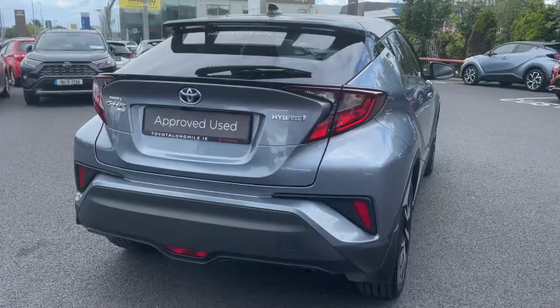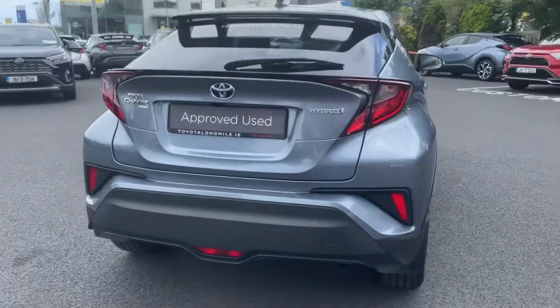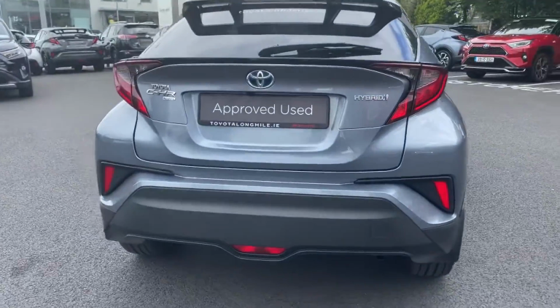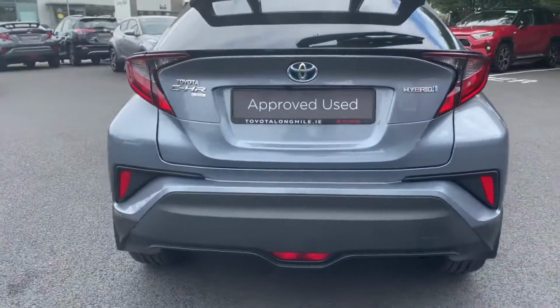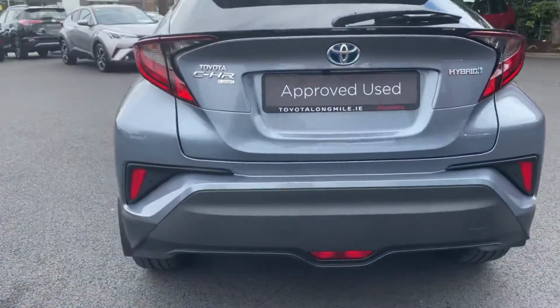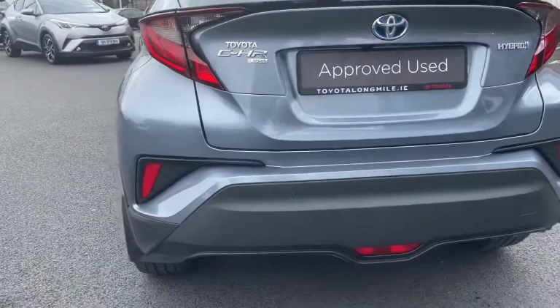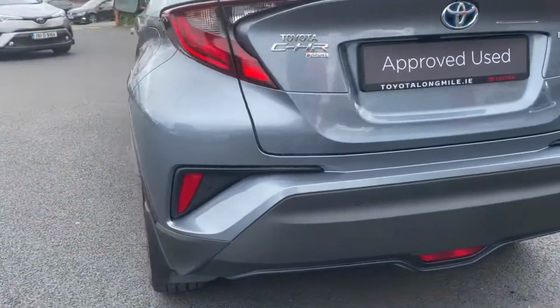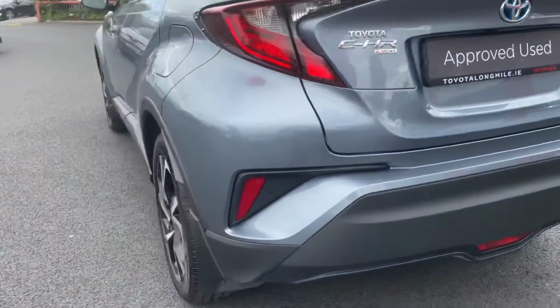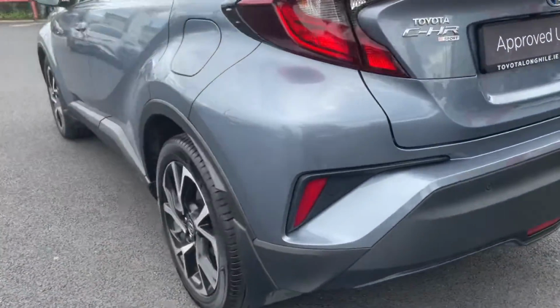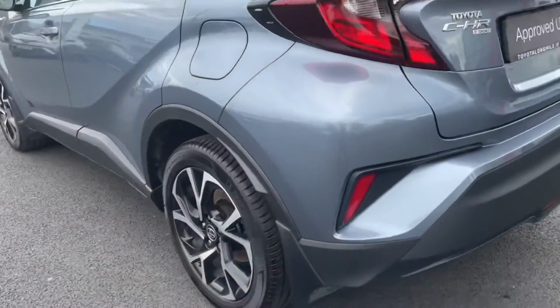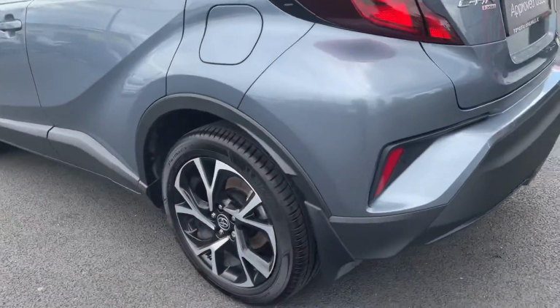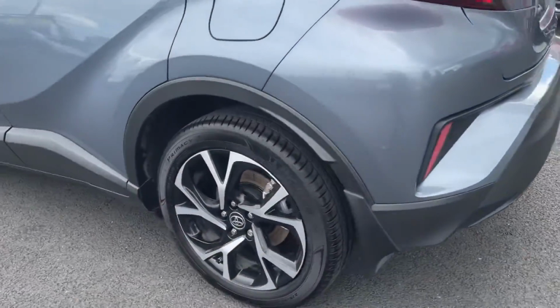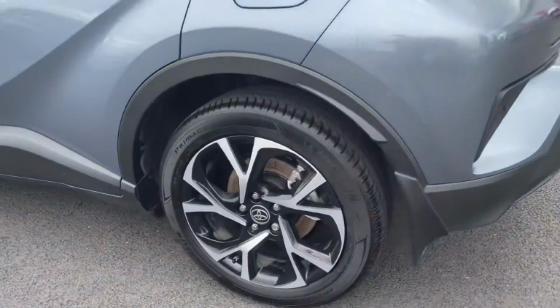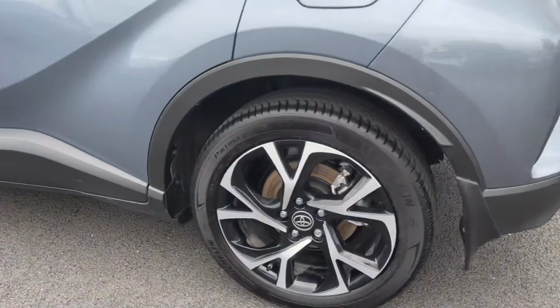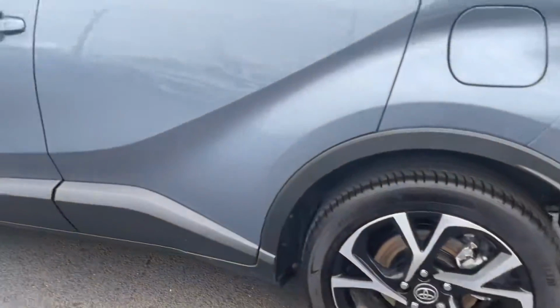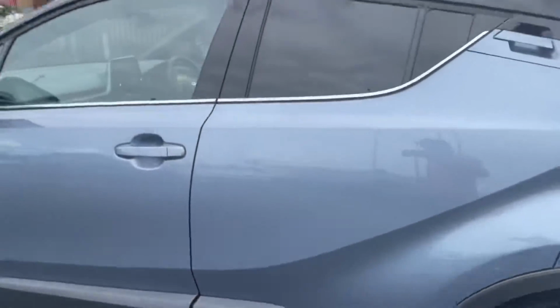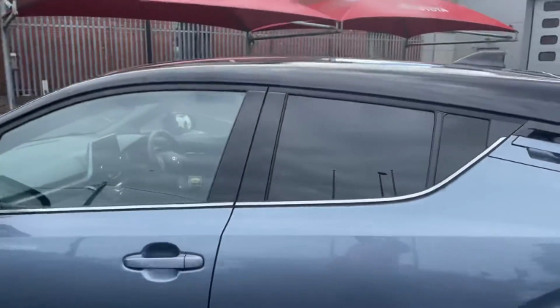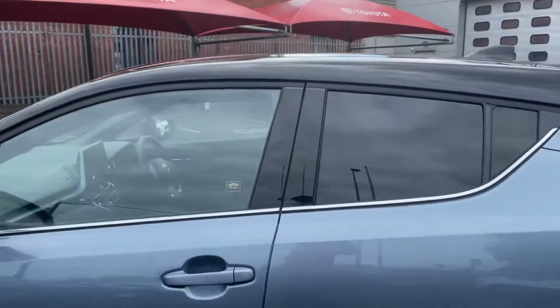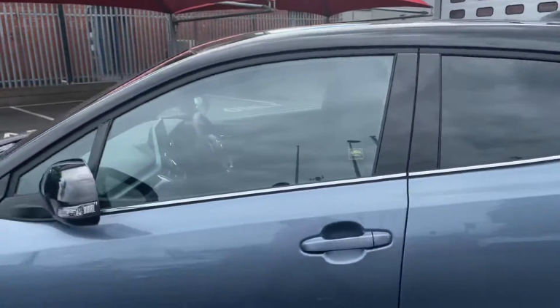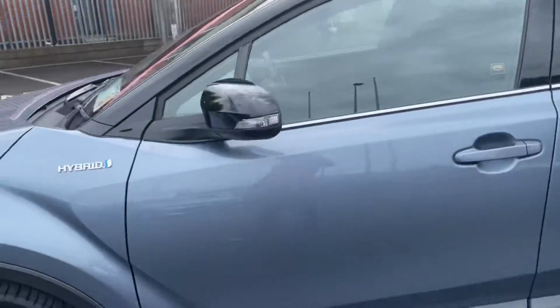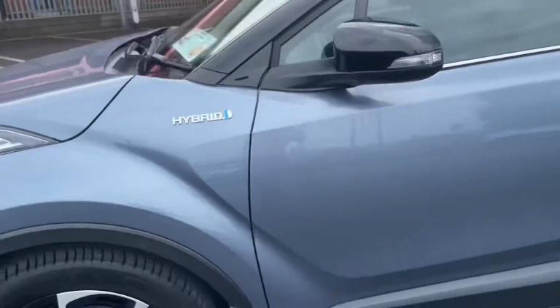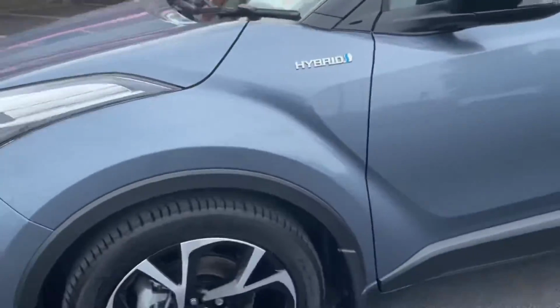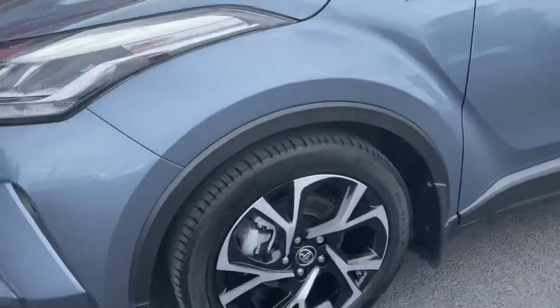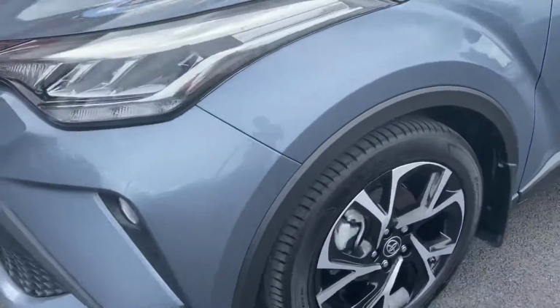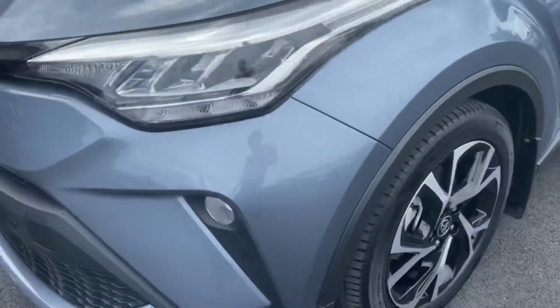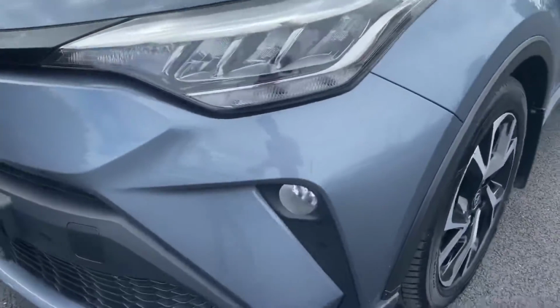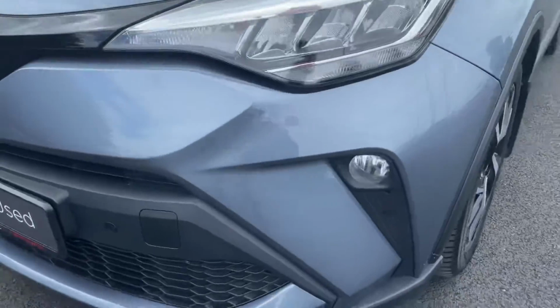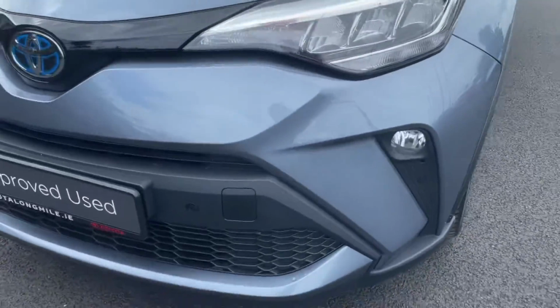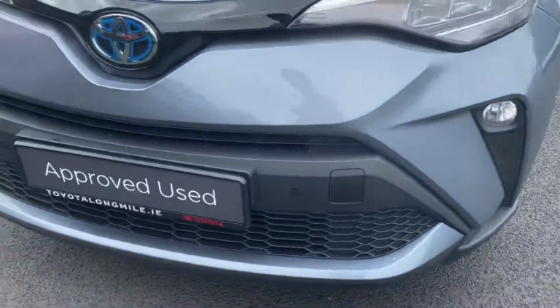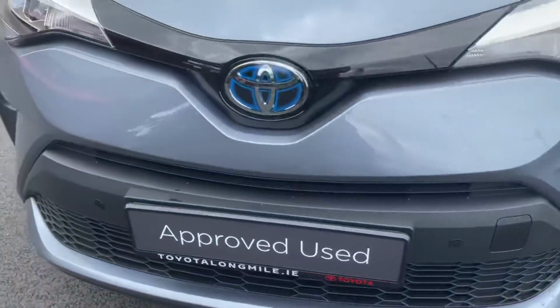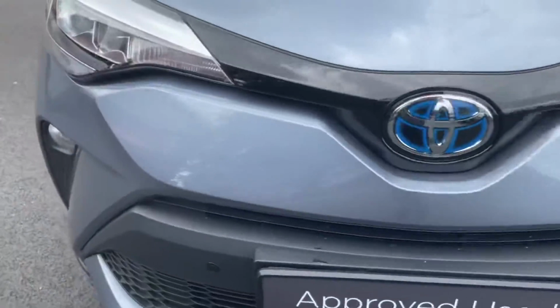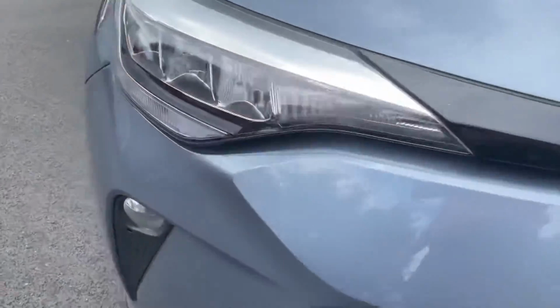We have our rear parking sensors, also have our 18 inch sport alloys and rear privacy glass. Coming on the front end you have your front daytime running lights with your front fog lights, and the car also has front sensors.